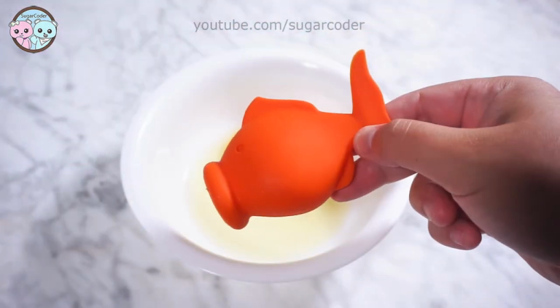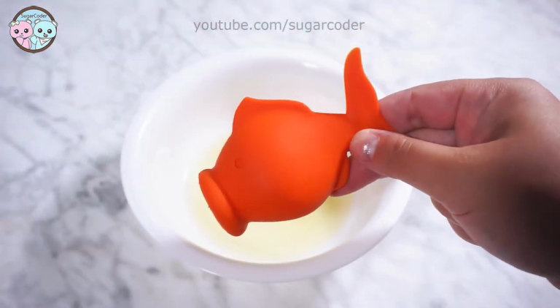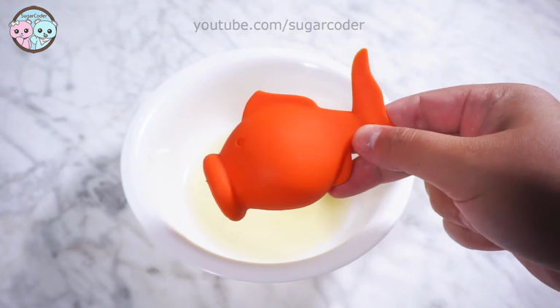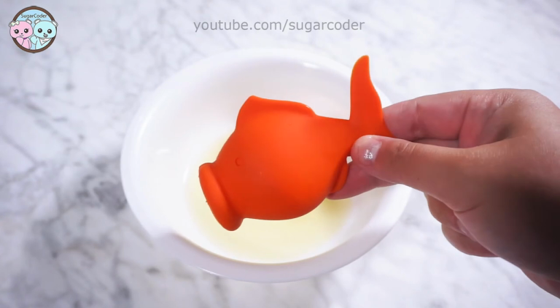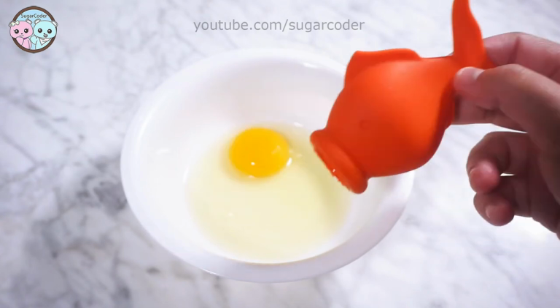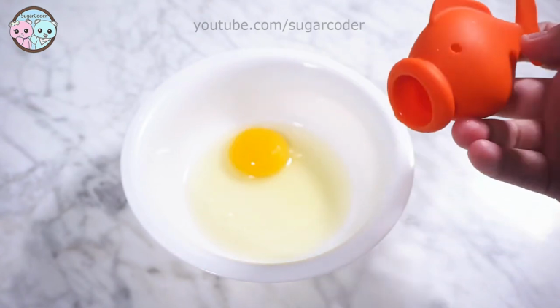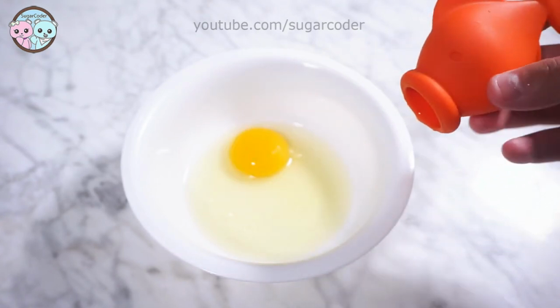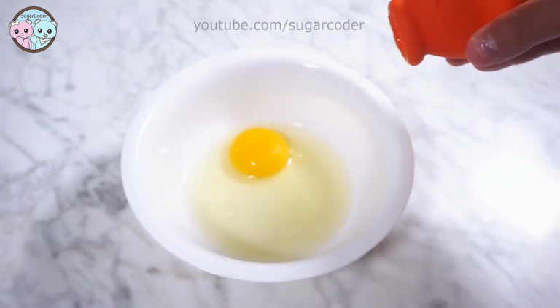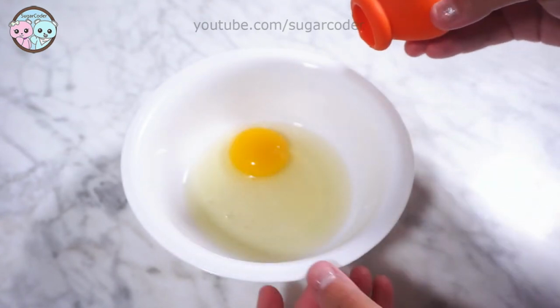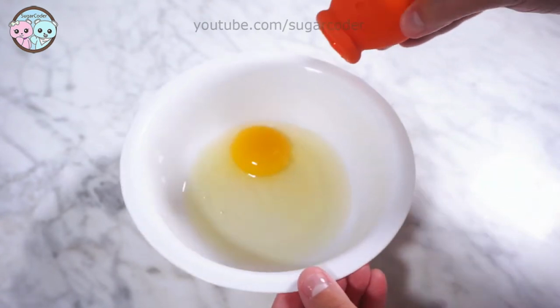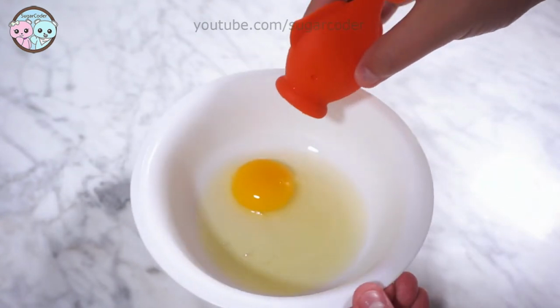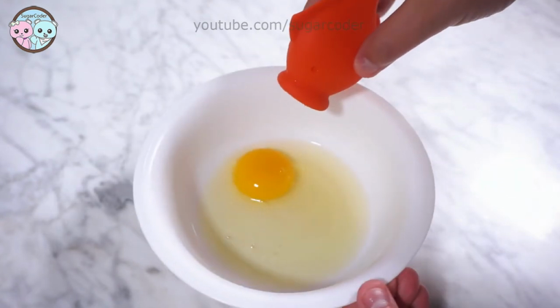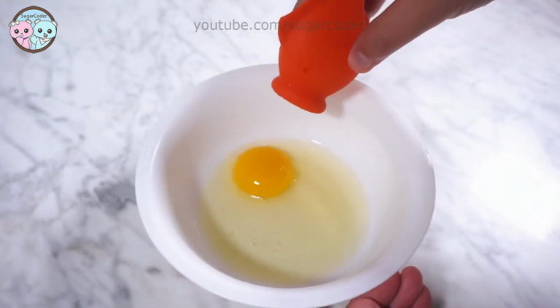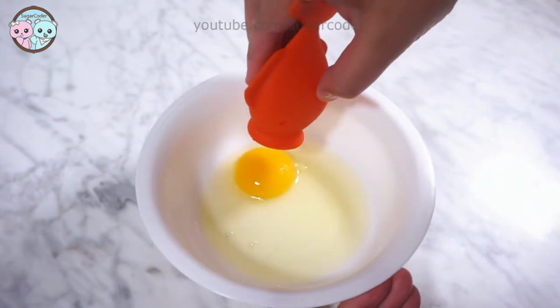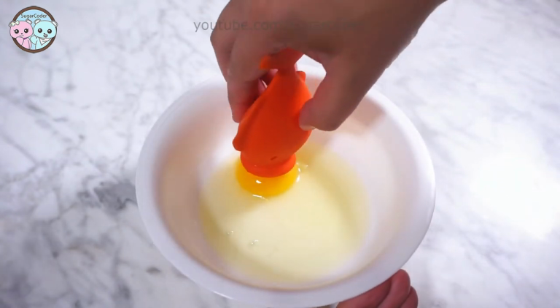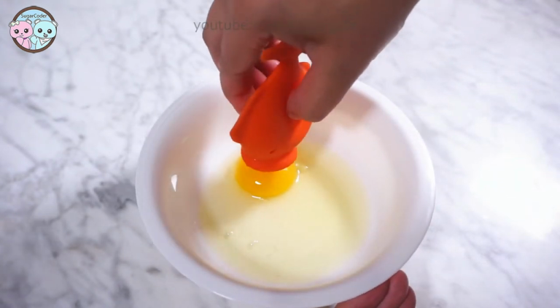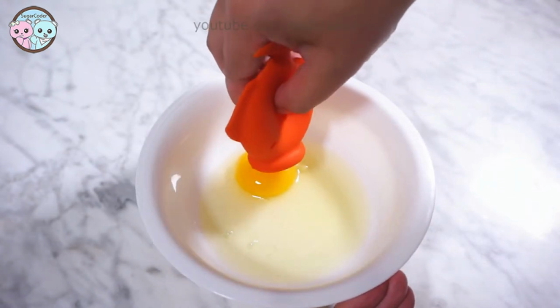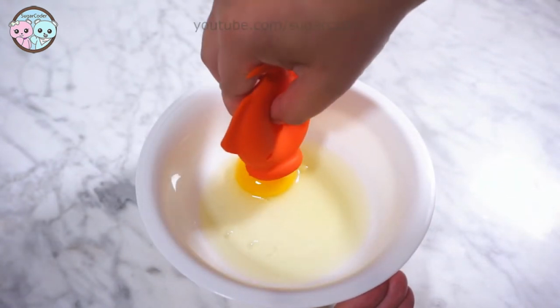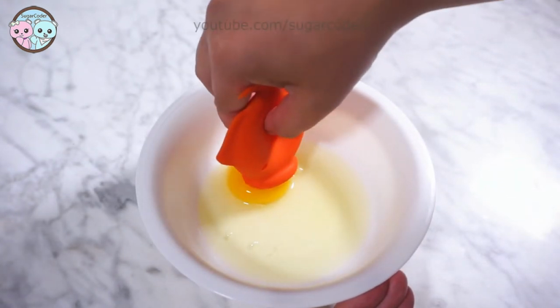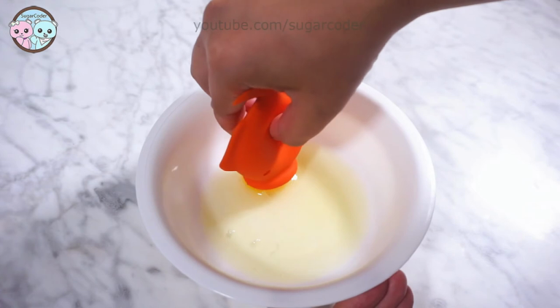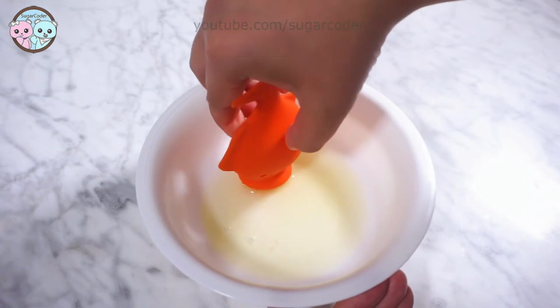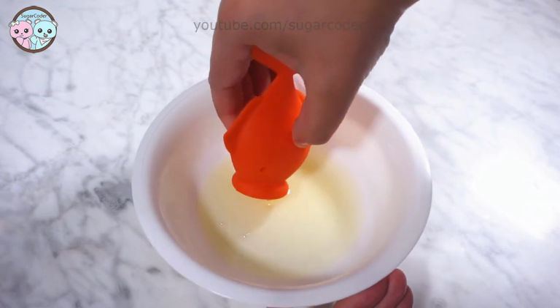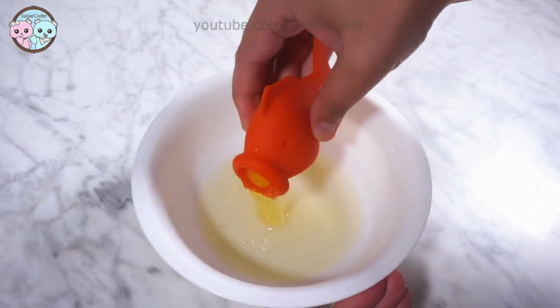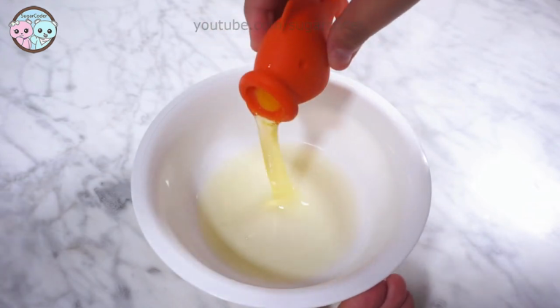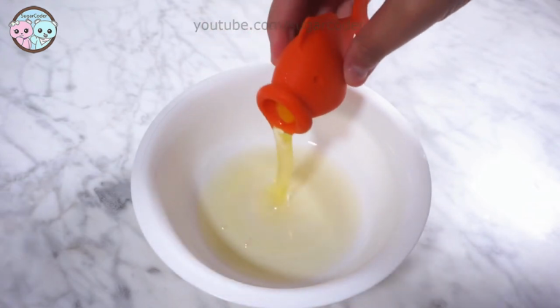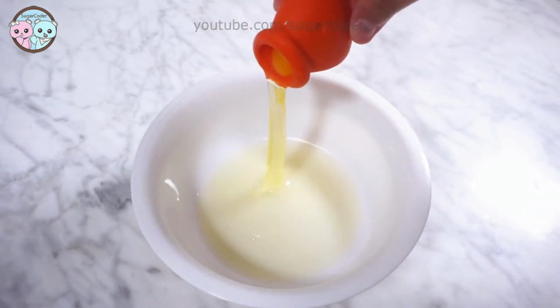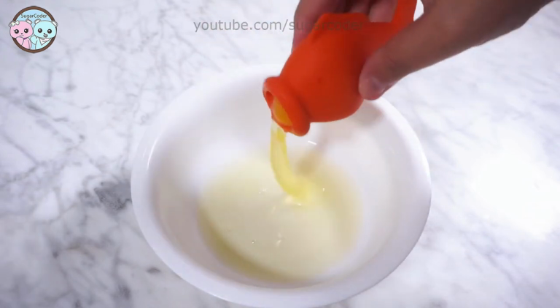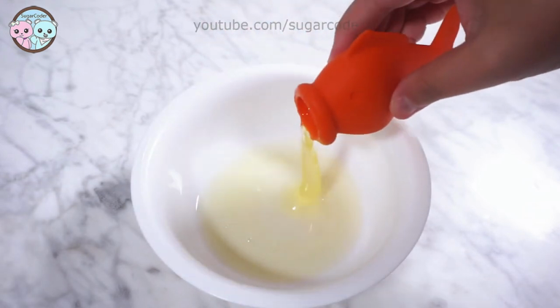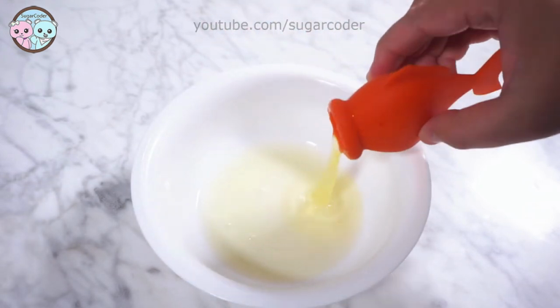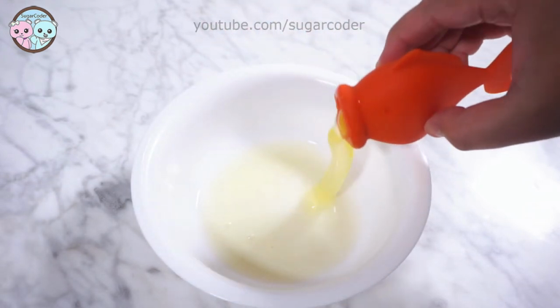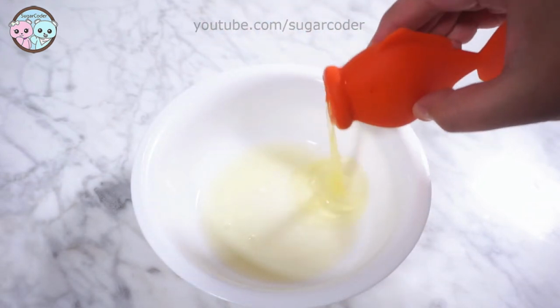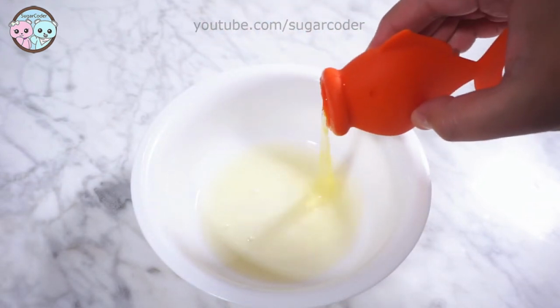This goldfish design seemed to be pretty efficient. The only issue is that if you are not careful, you could pop the egg yolk.